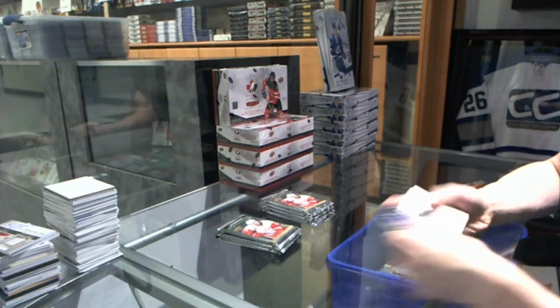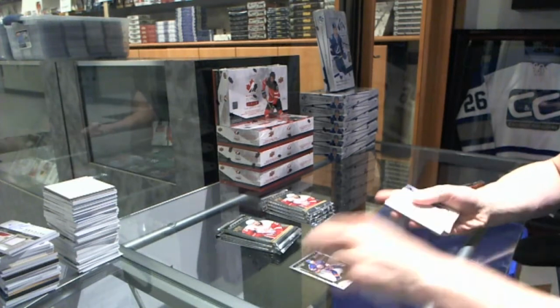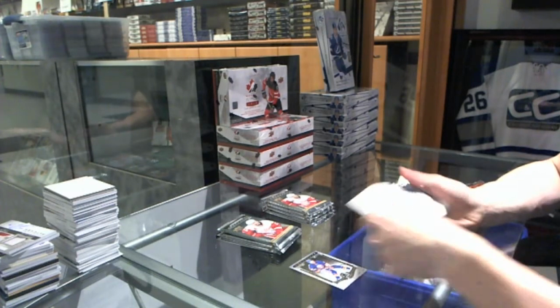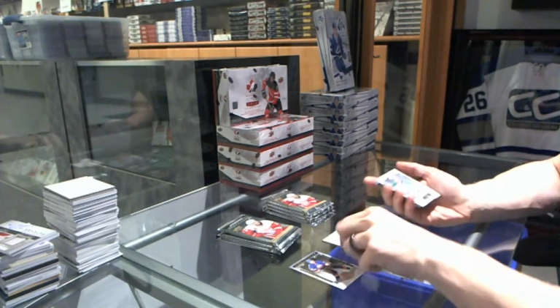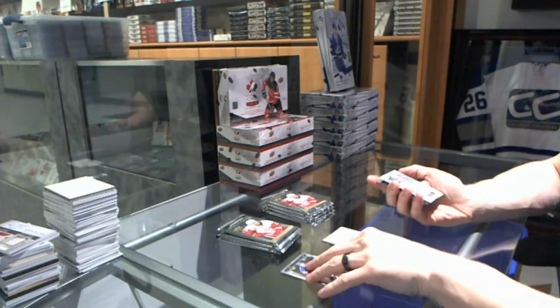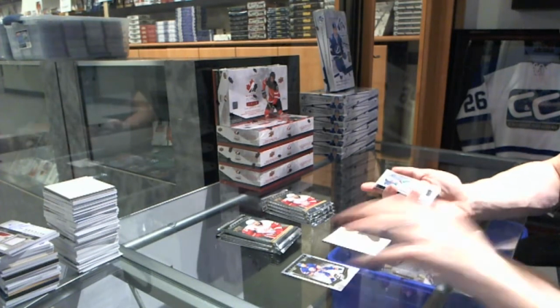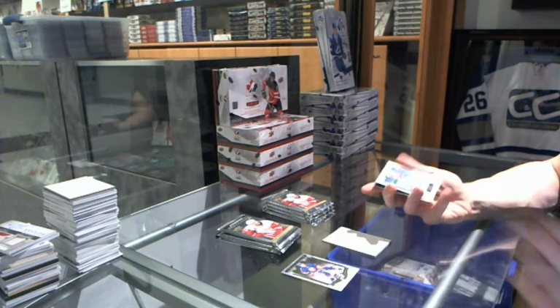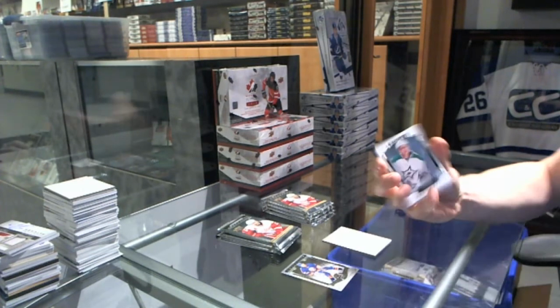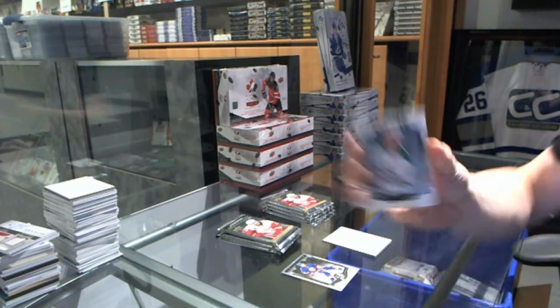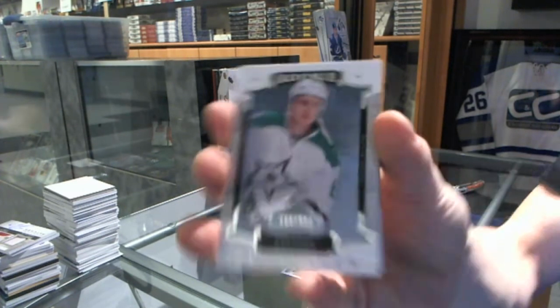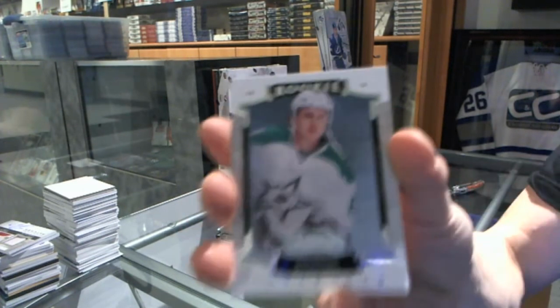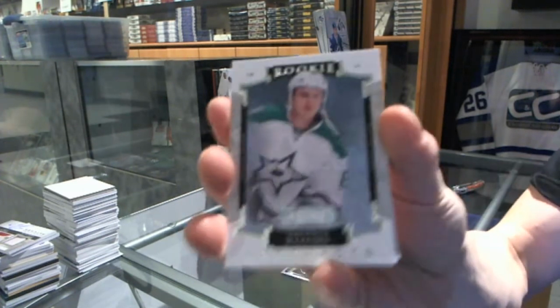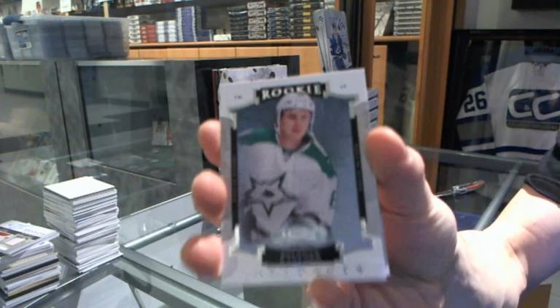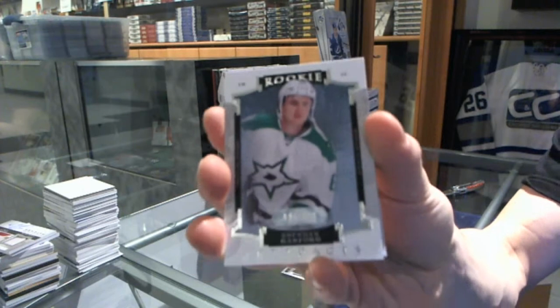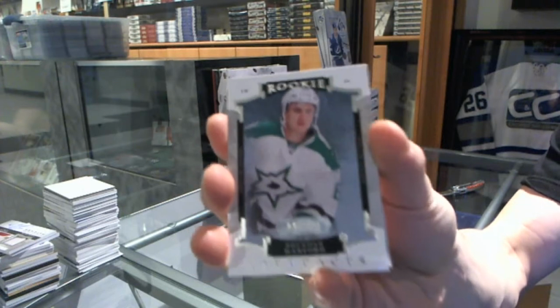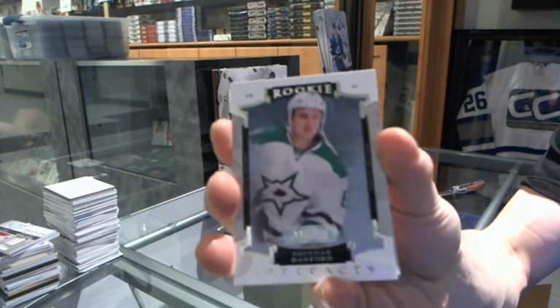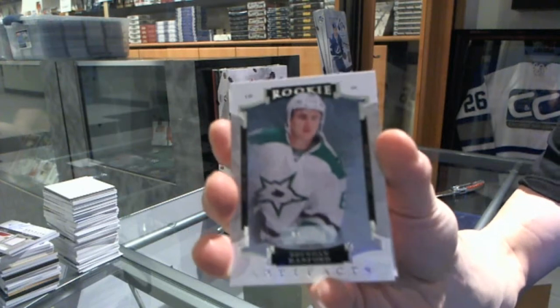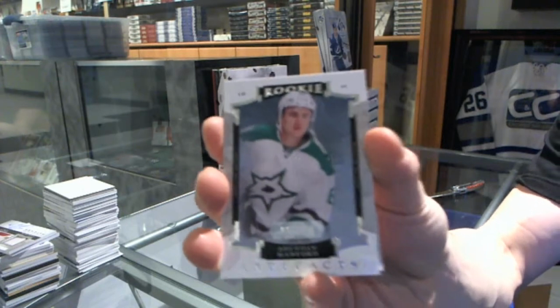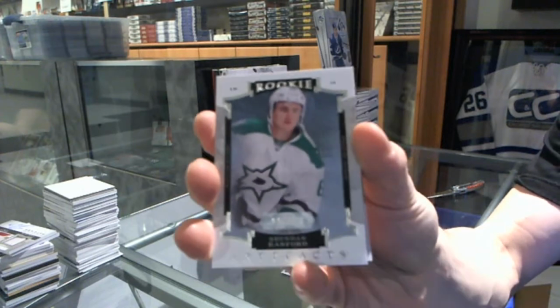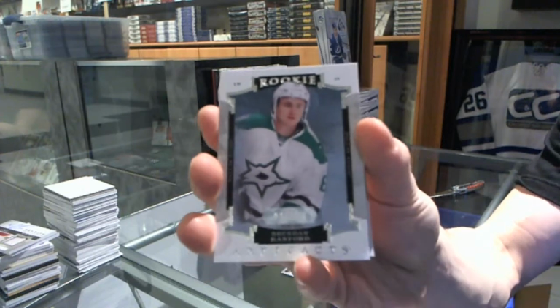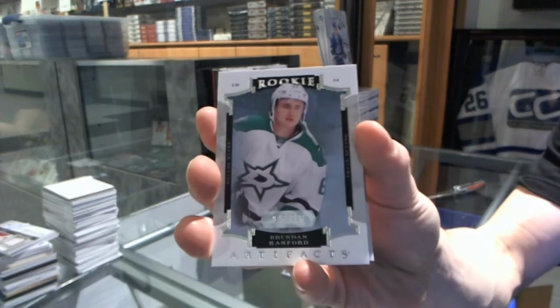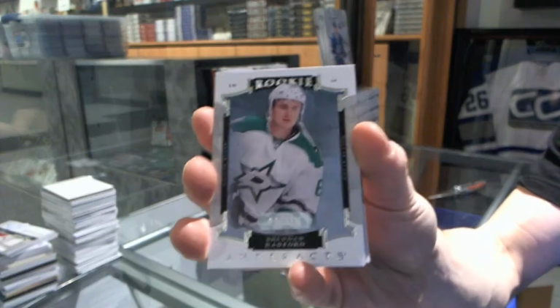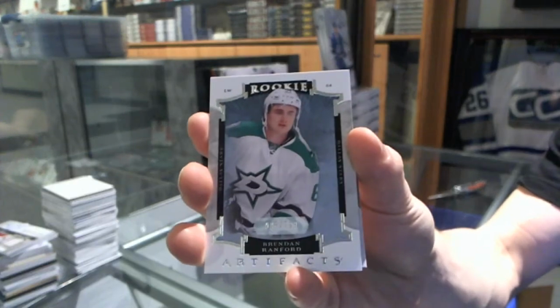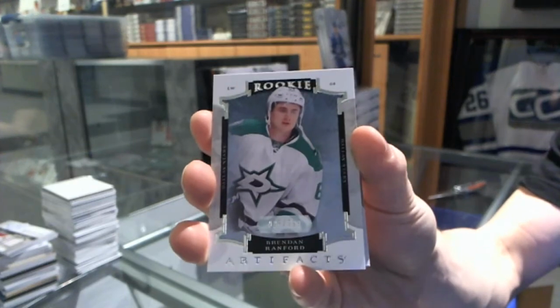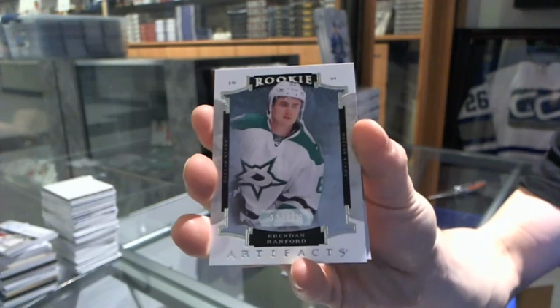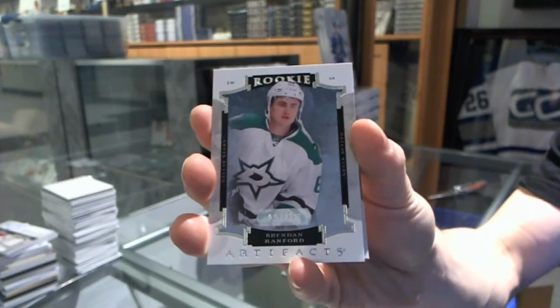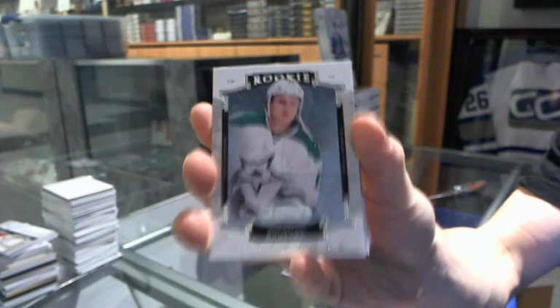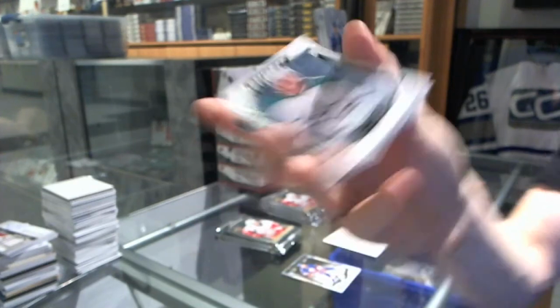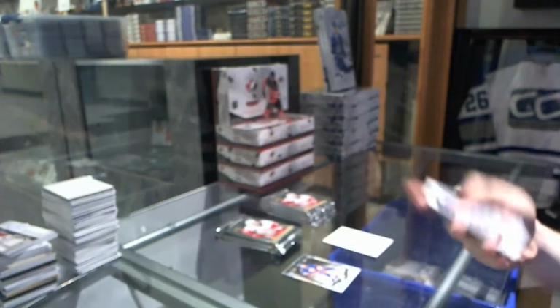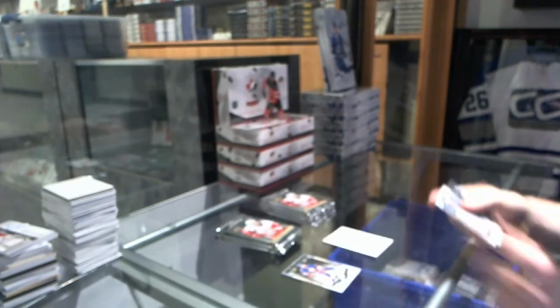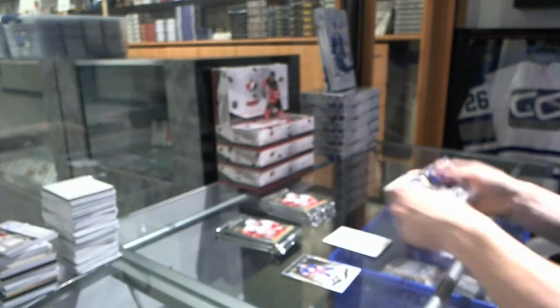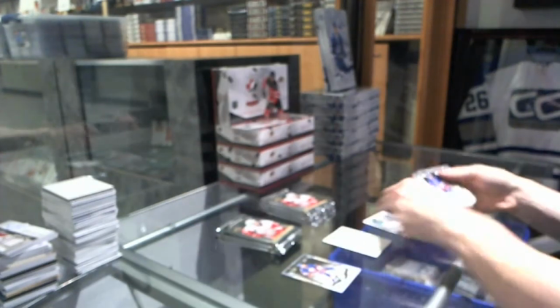Alright, we've got our rookie, number 999, Brendan Ranford.